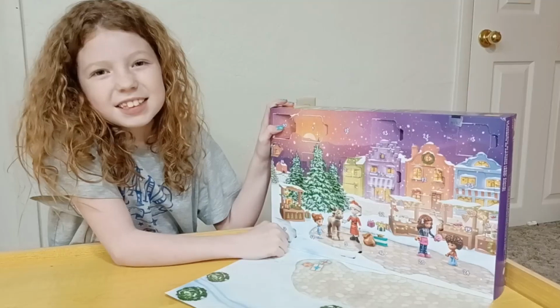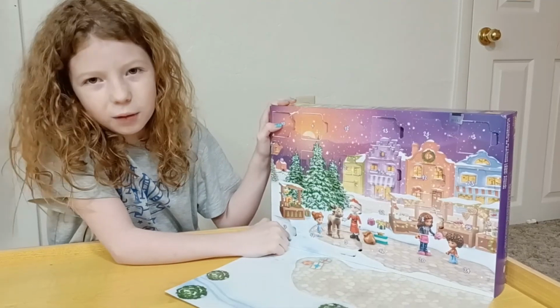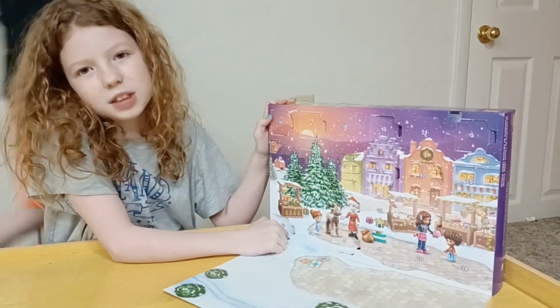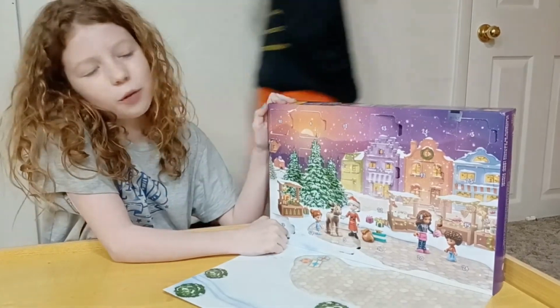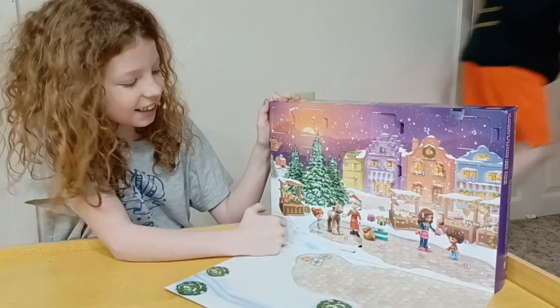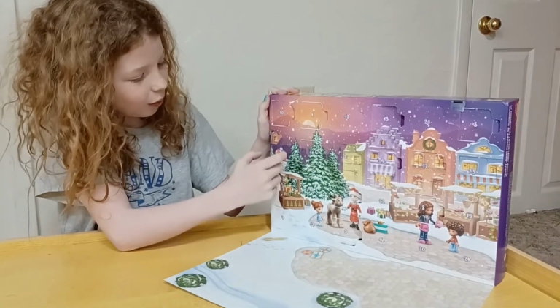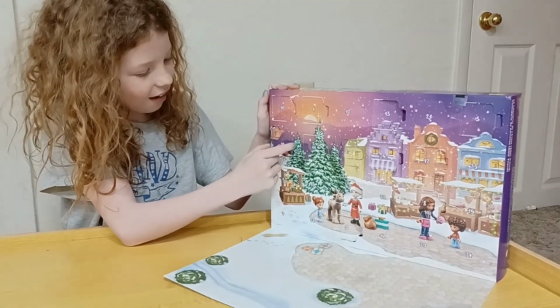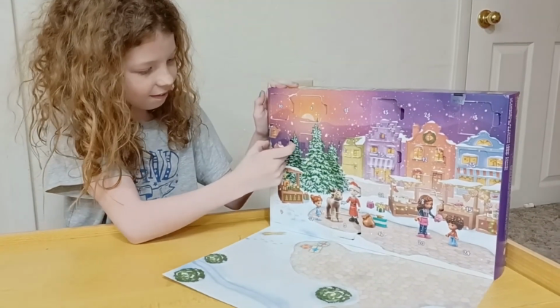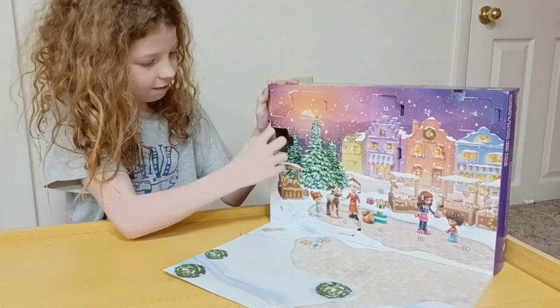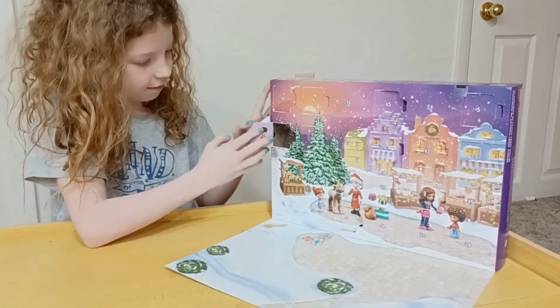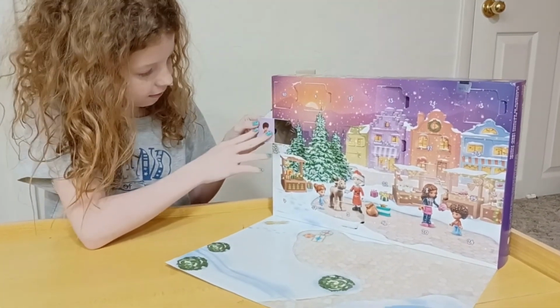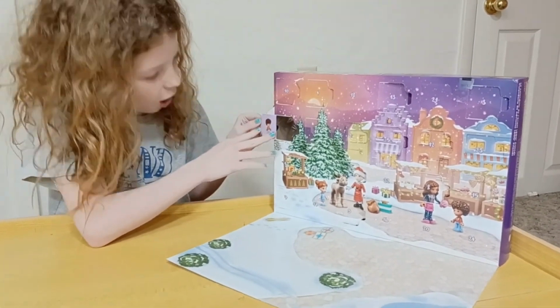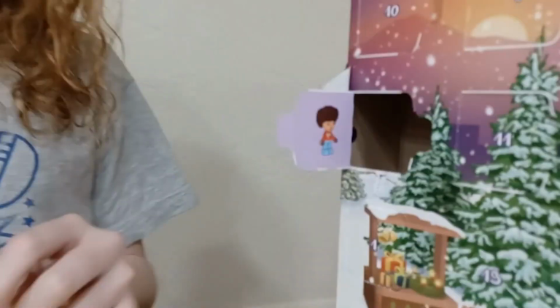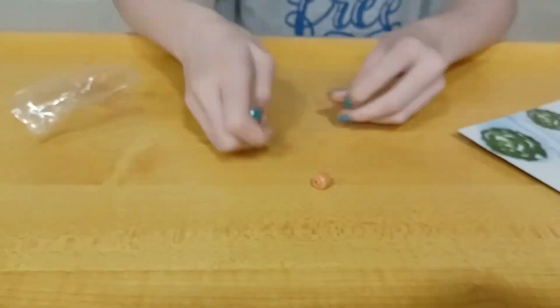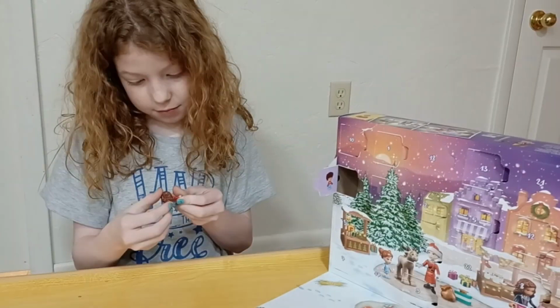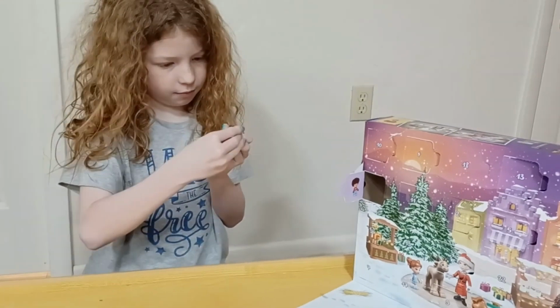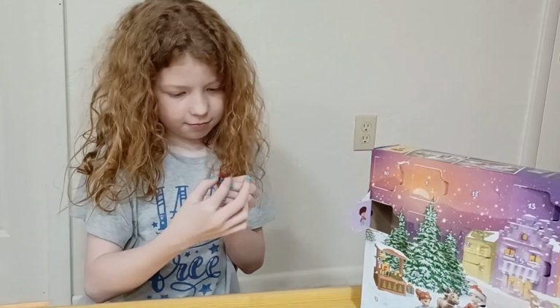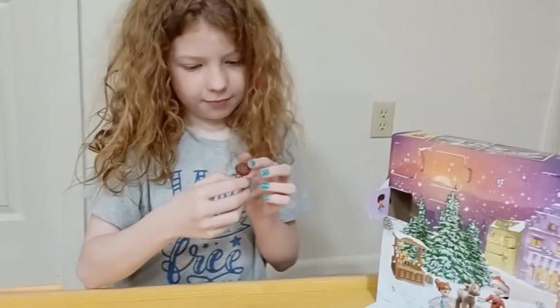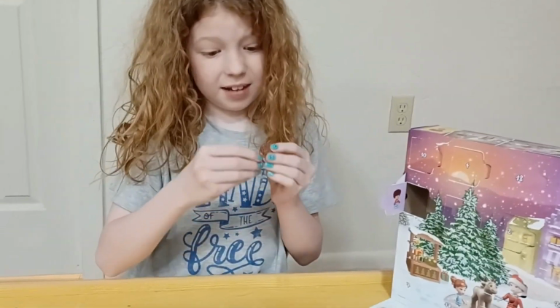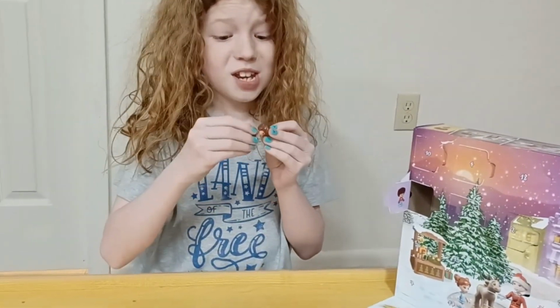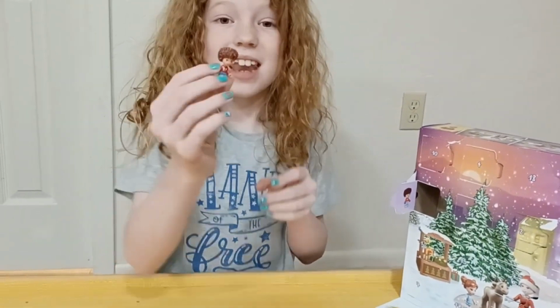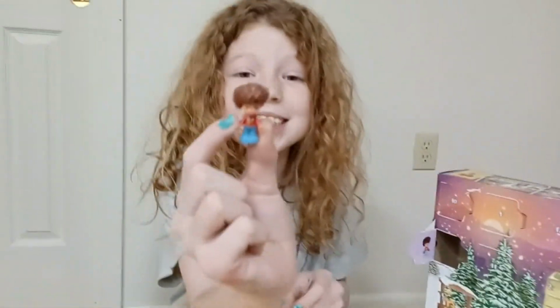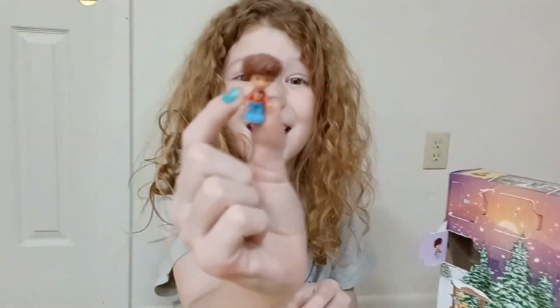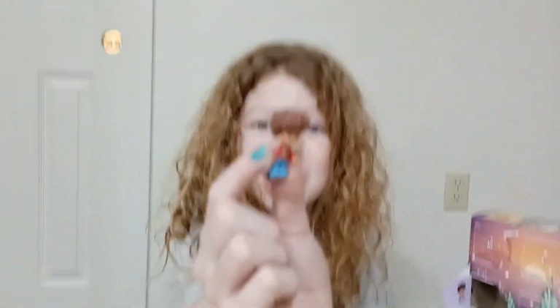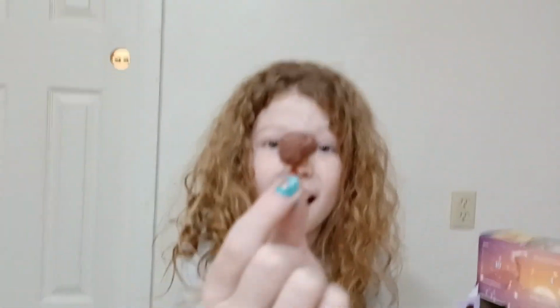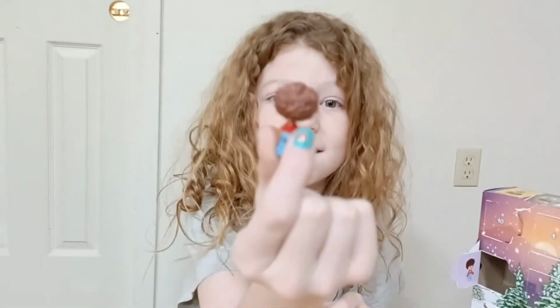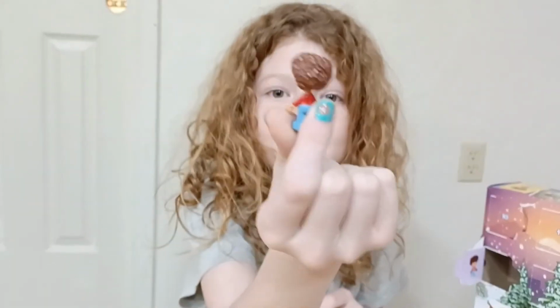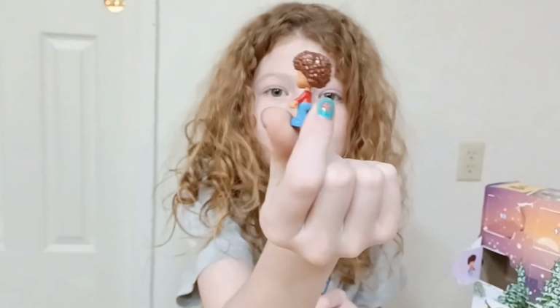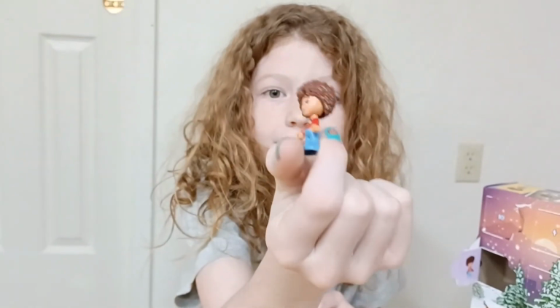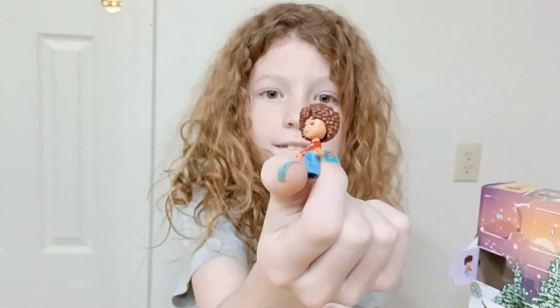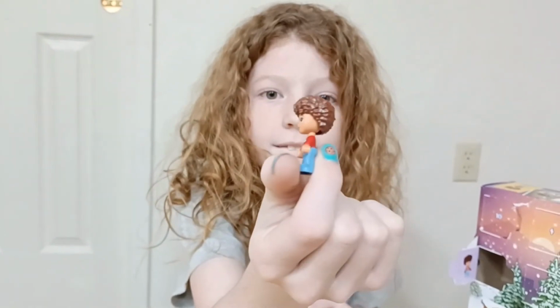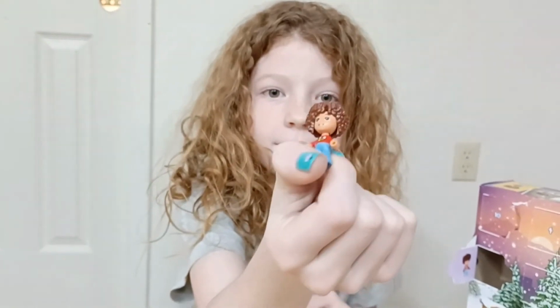It's day 14 with the Lego Friends. Let's see what we get. That's pretty cool, huh?